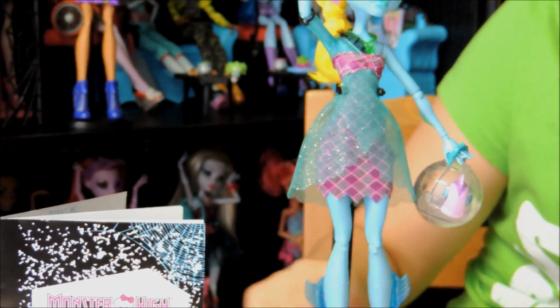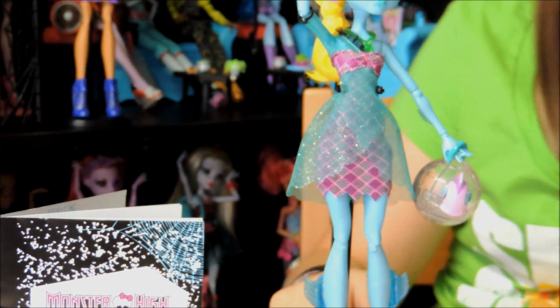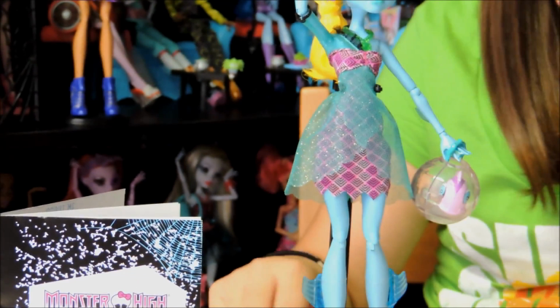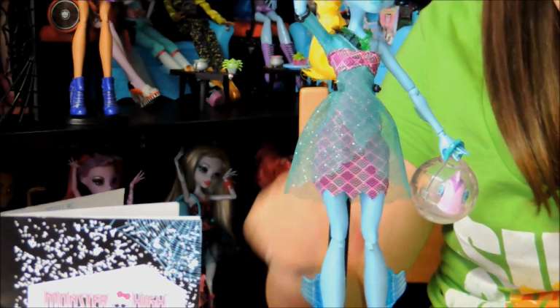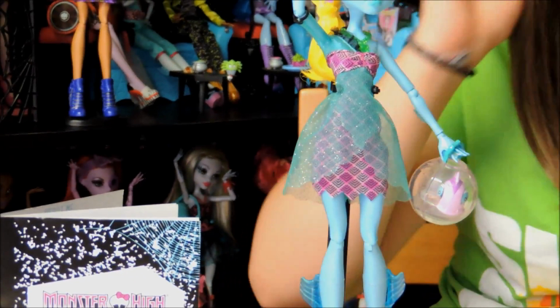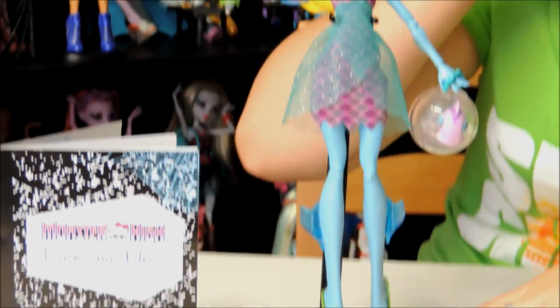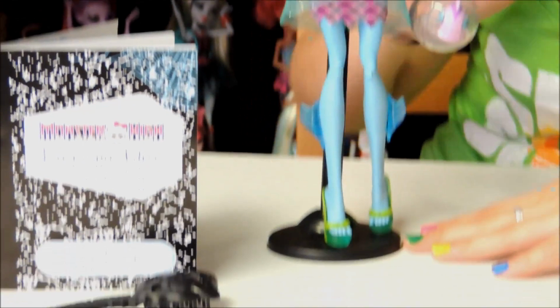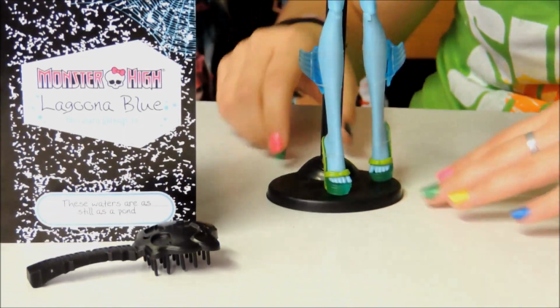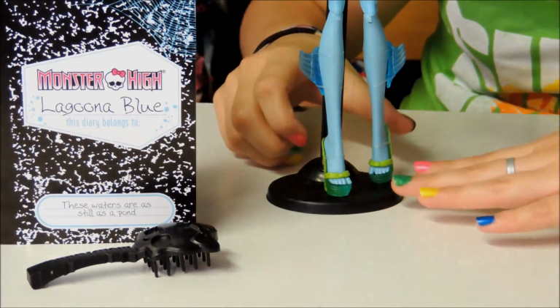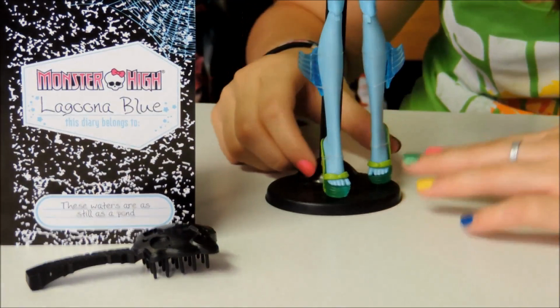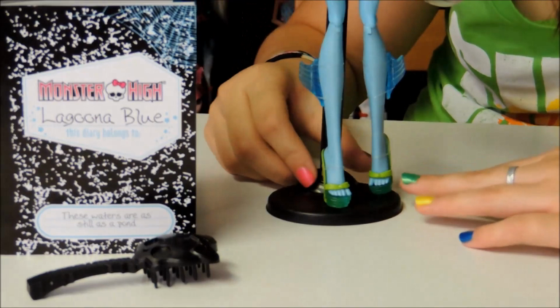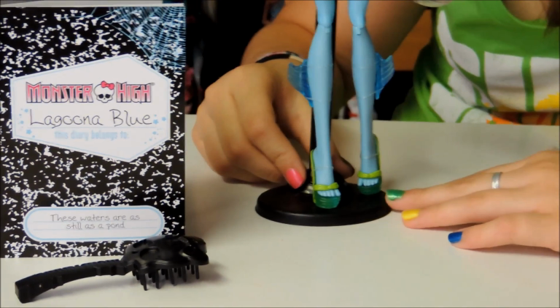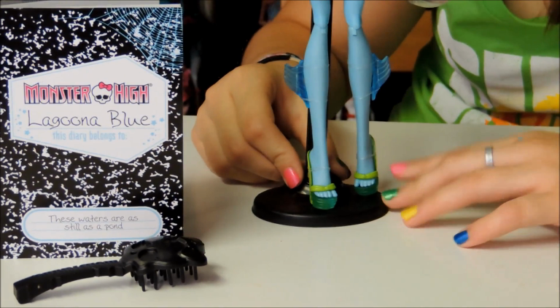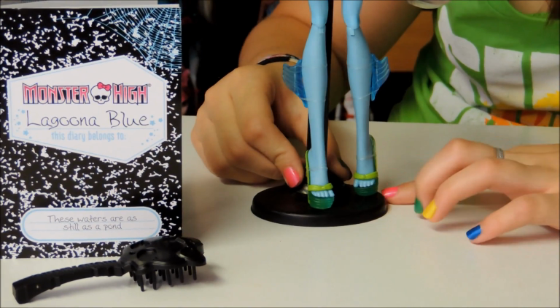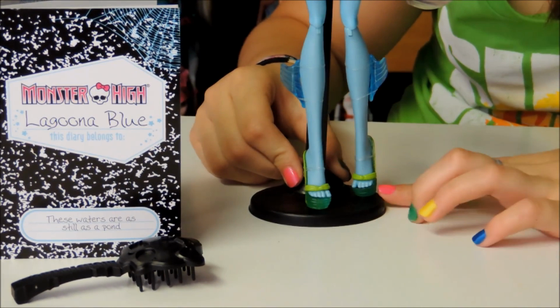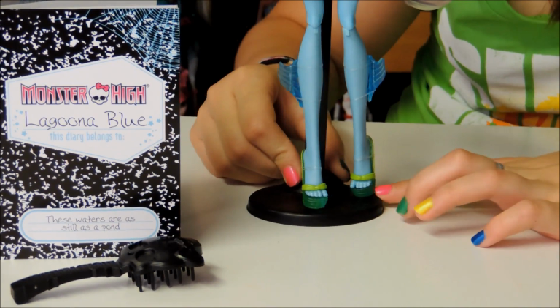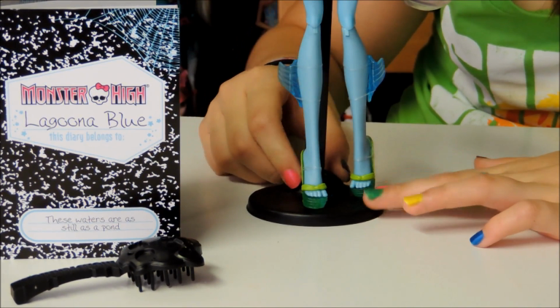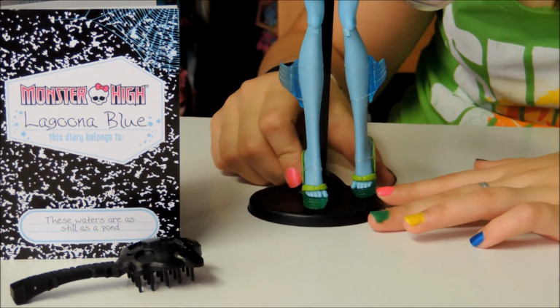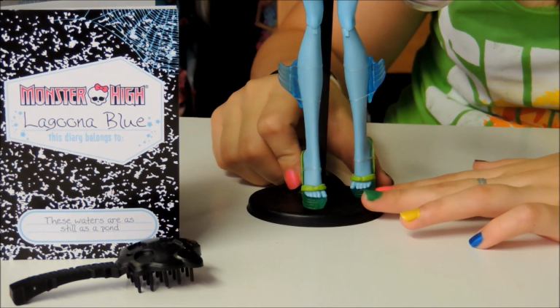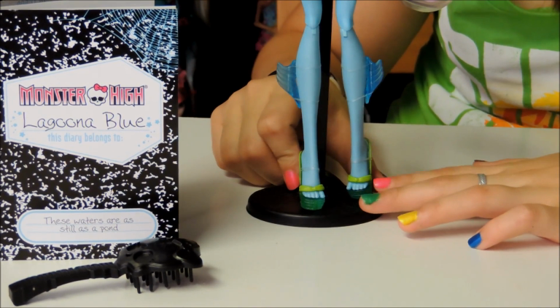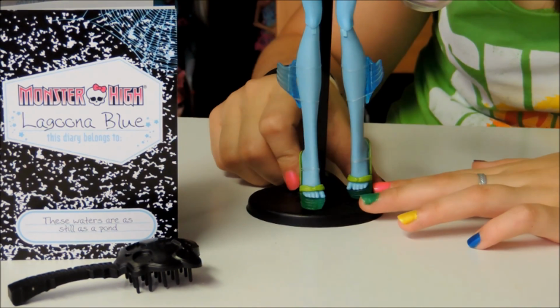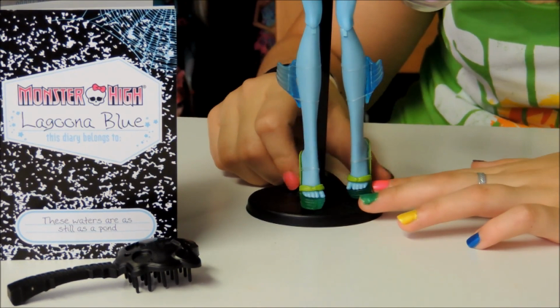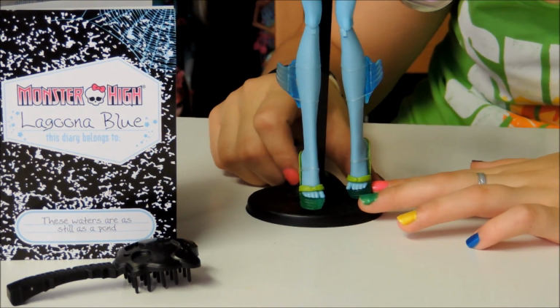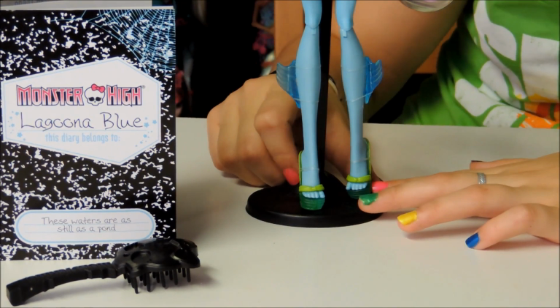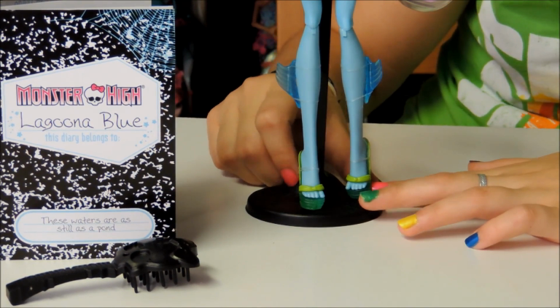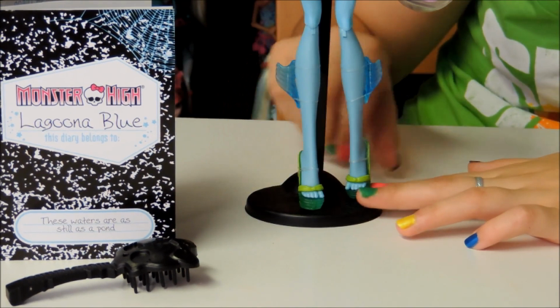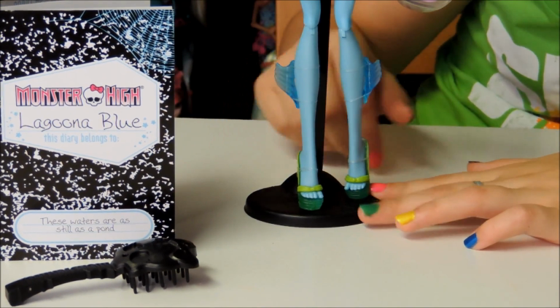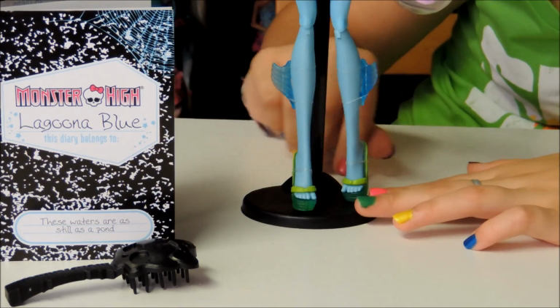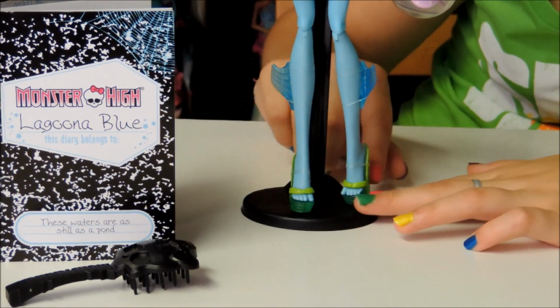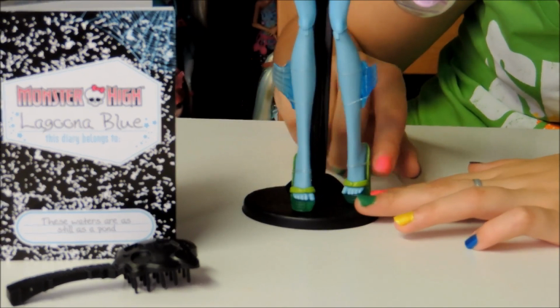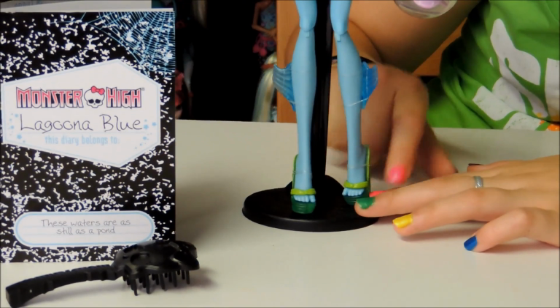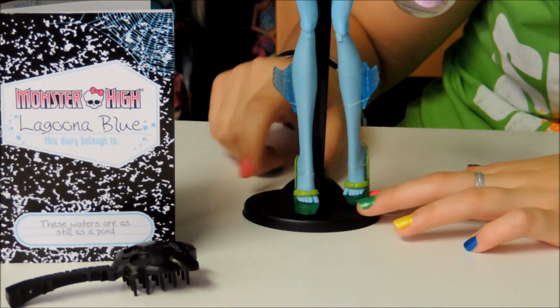Here are her shoes. They're green with a clear green bottom — like platform wedges — and they have little seaweed designs.